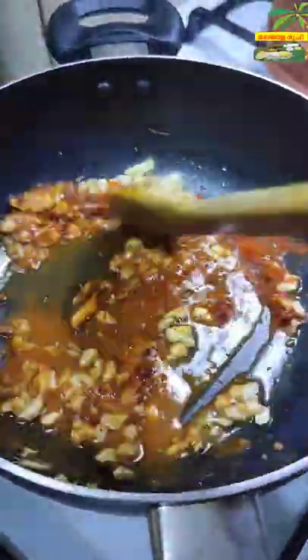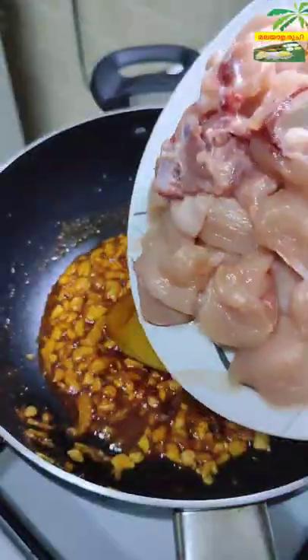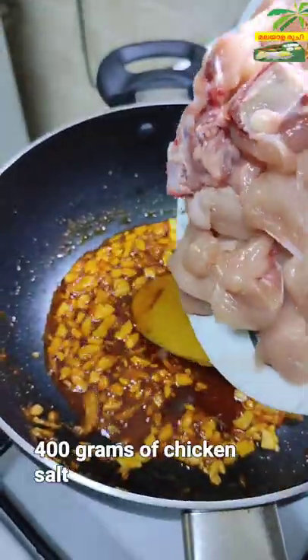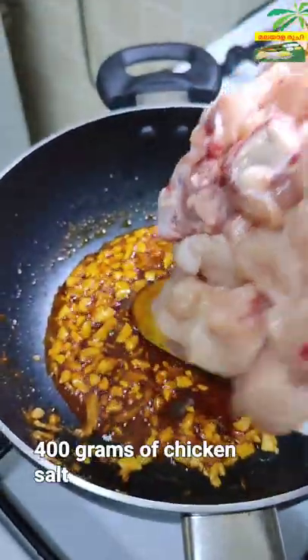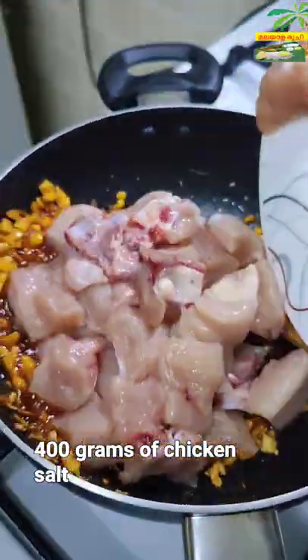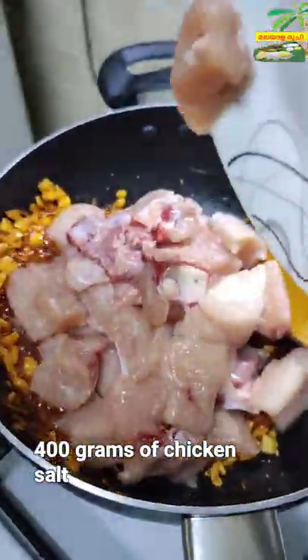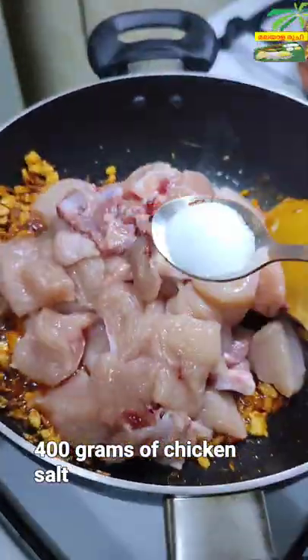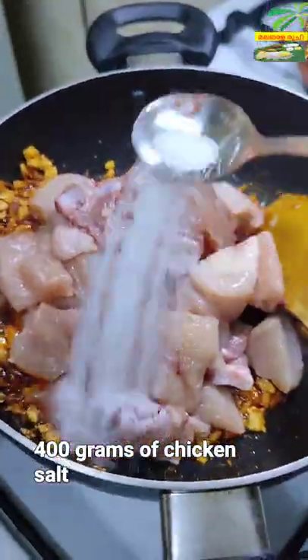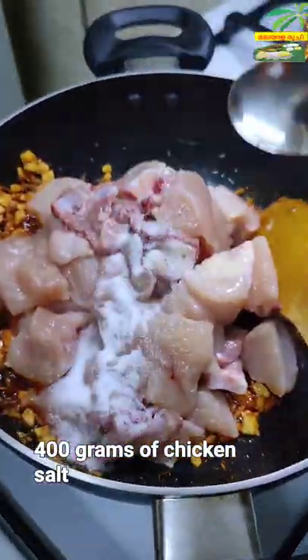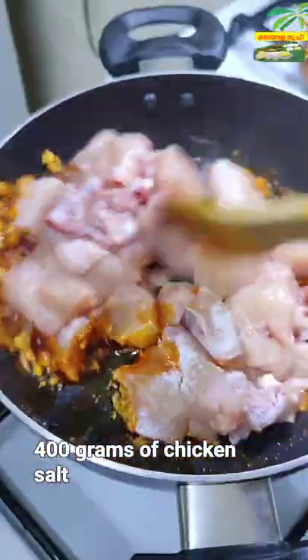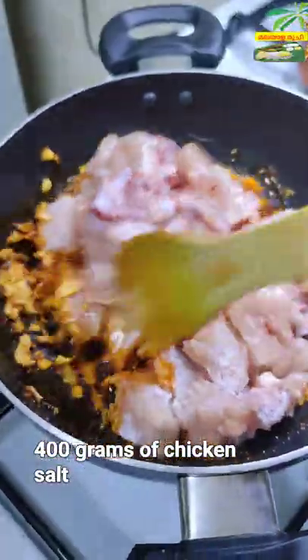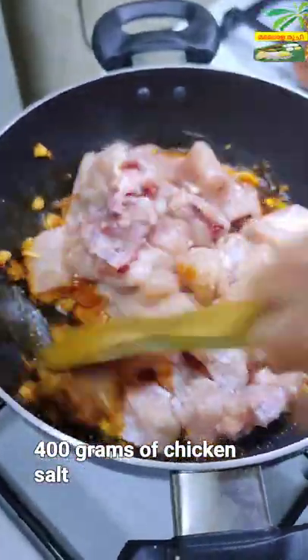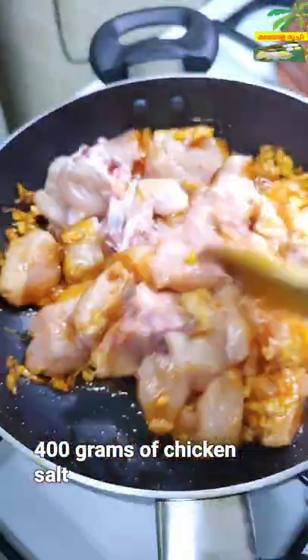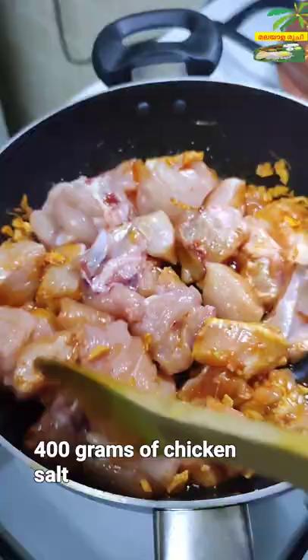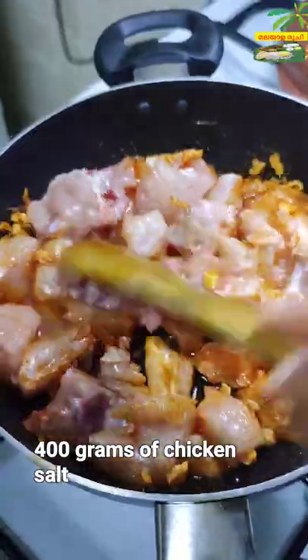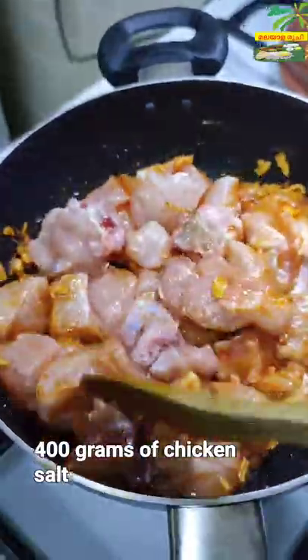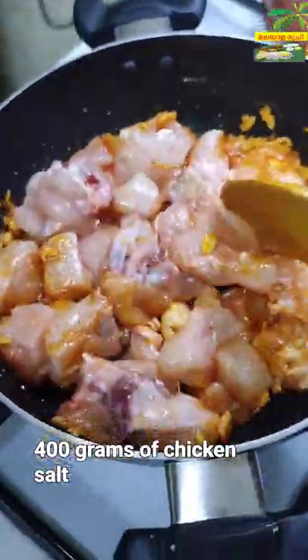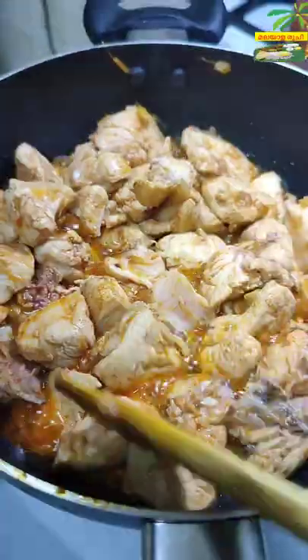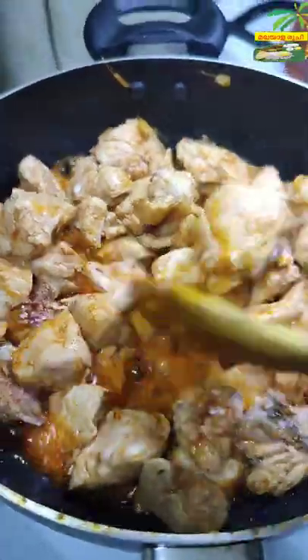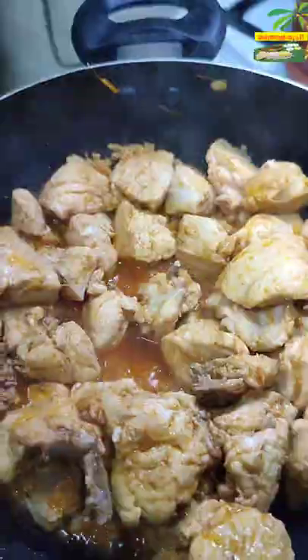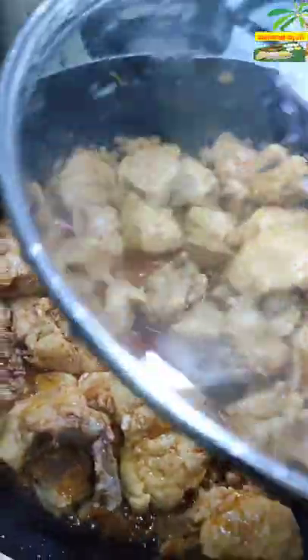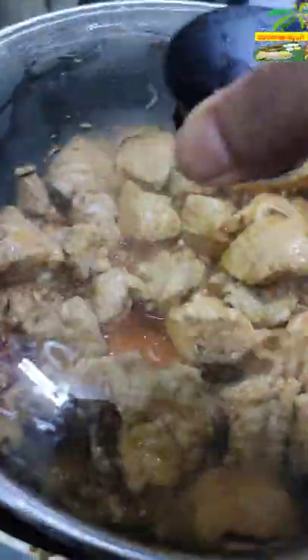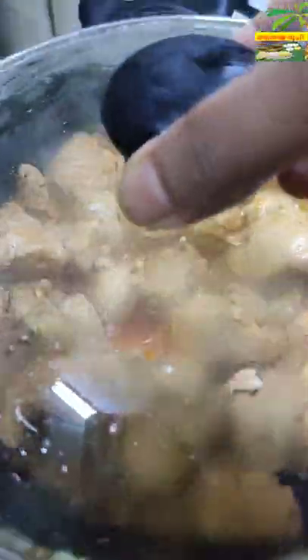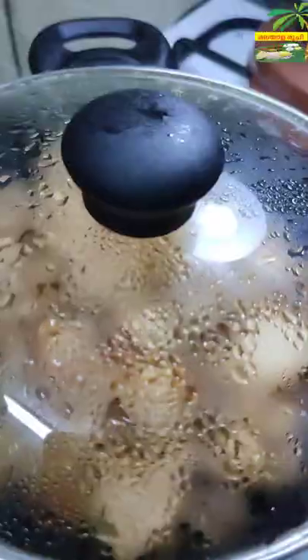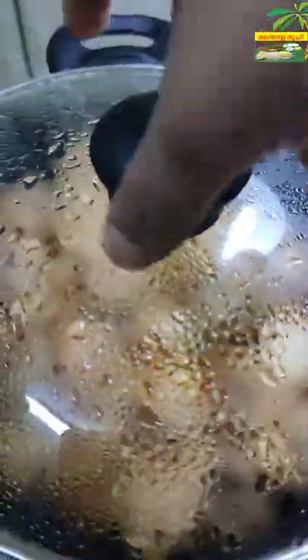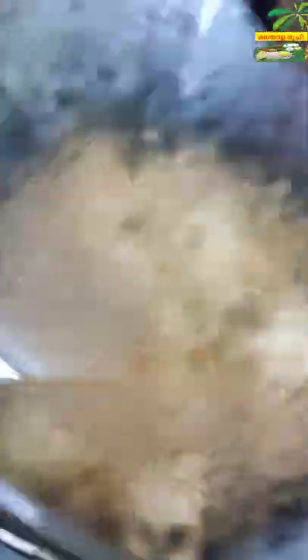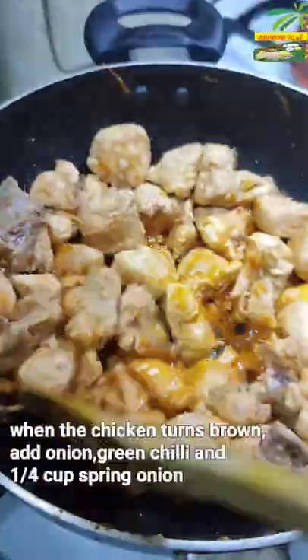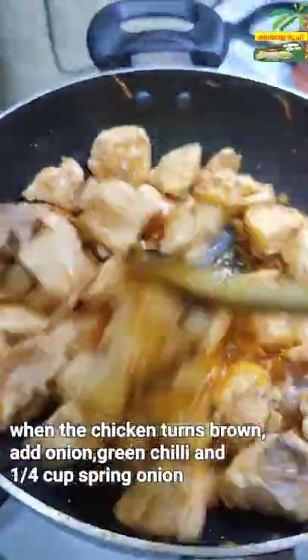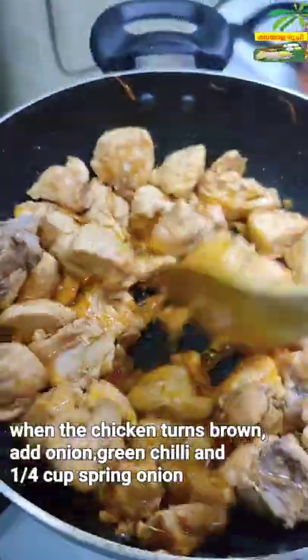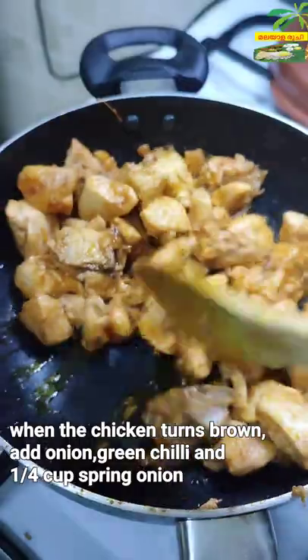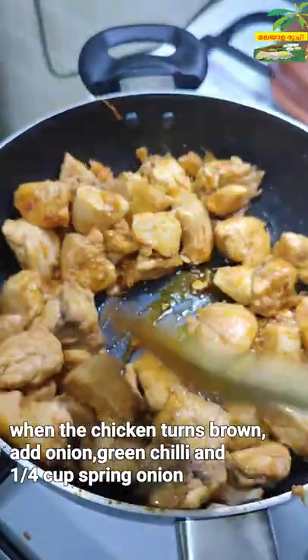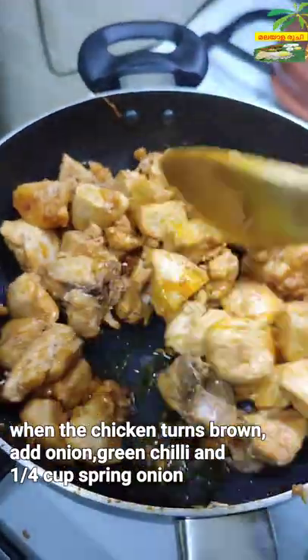If you like the chicken, you can add the chicken. Let's take a good meal and cook it.